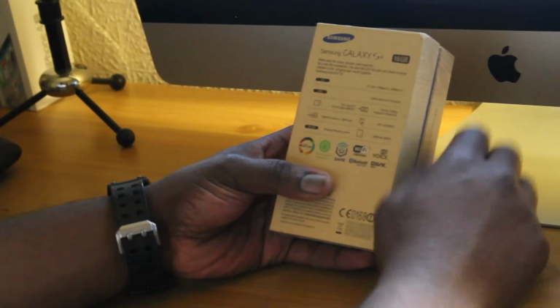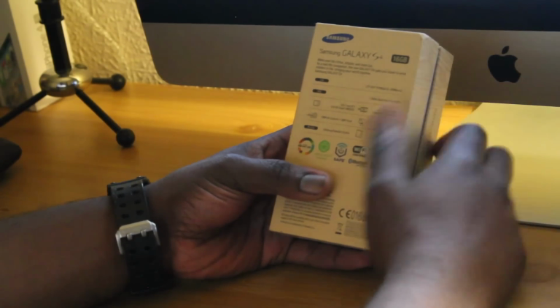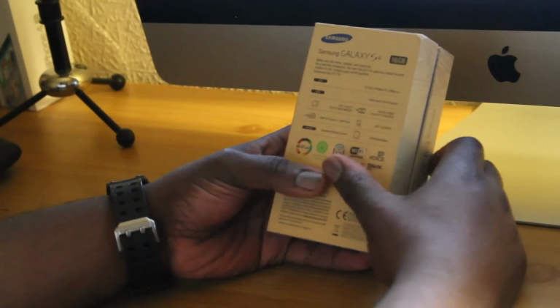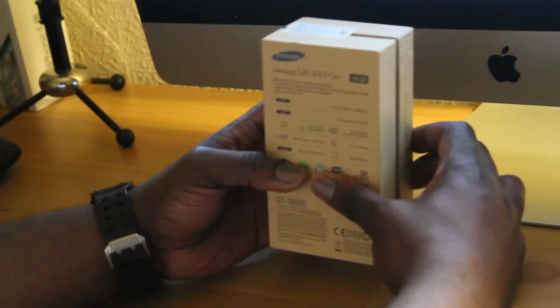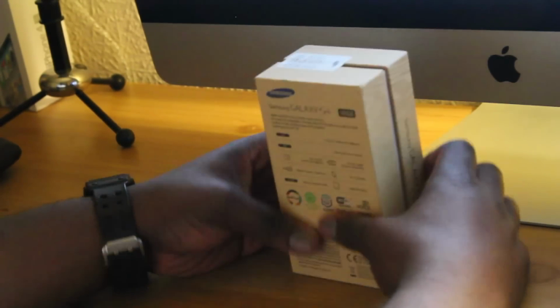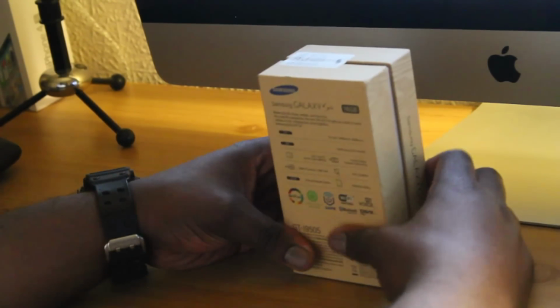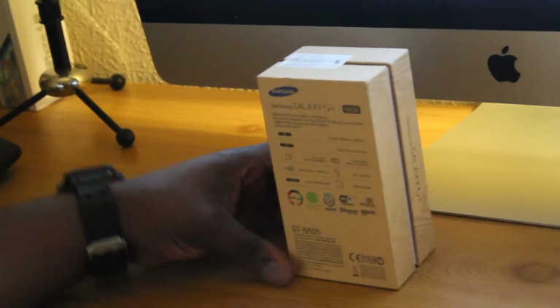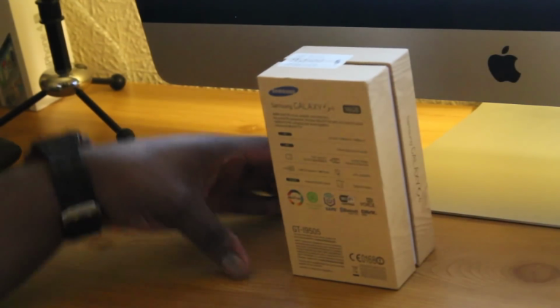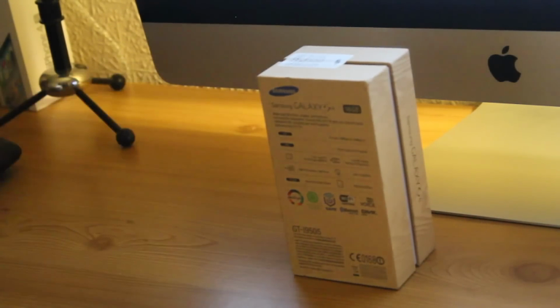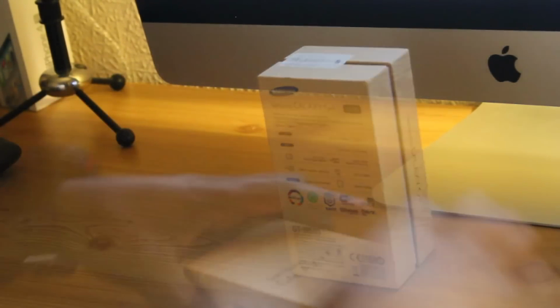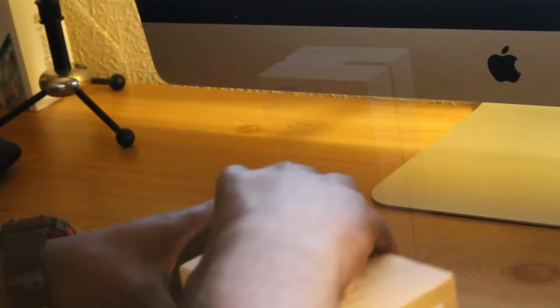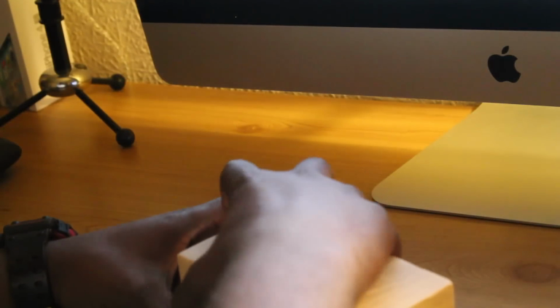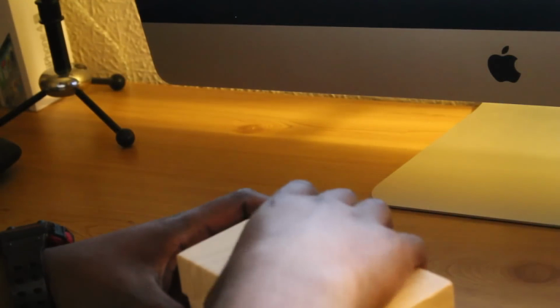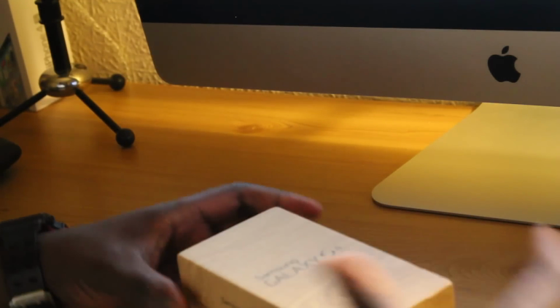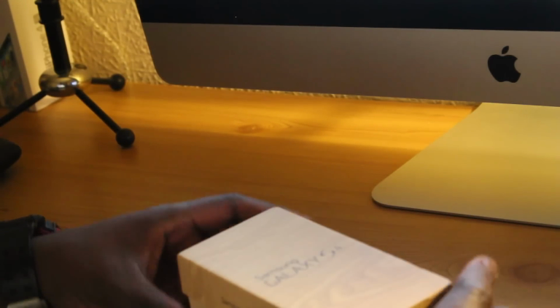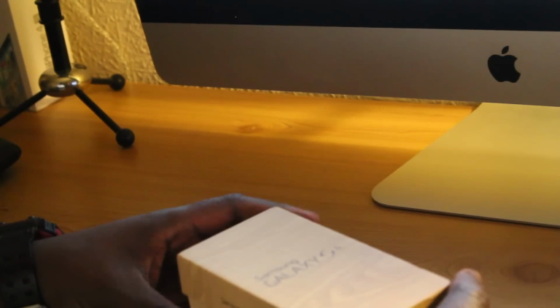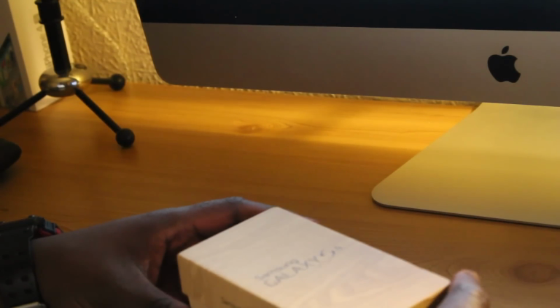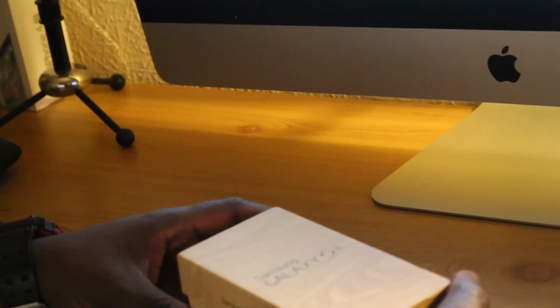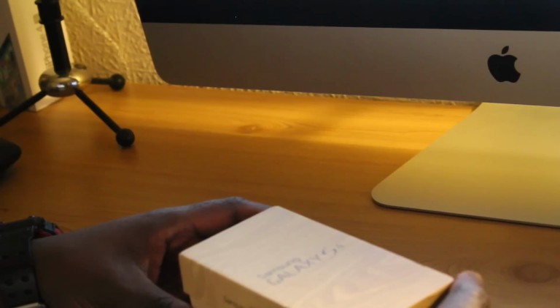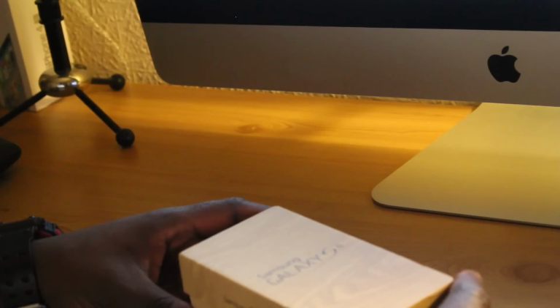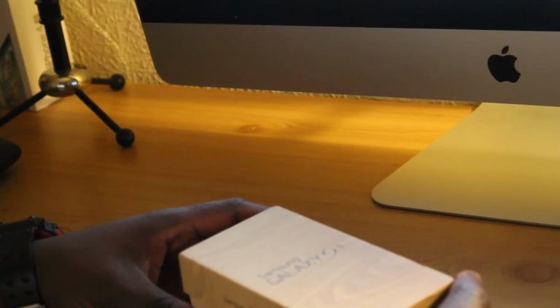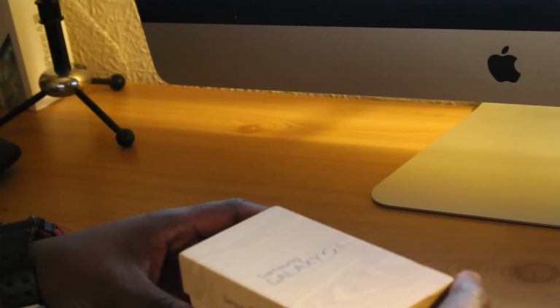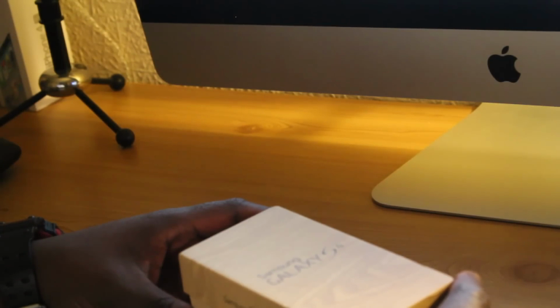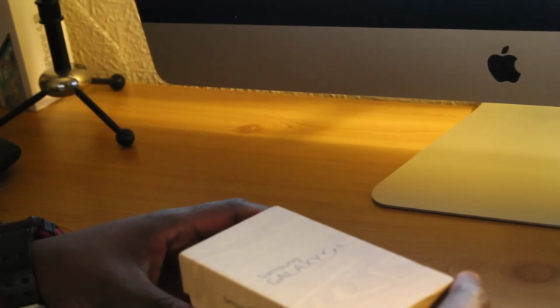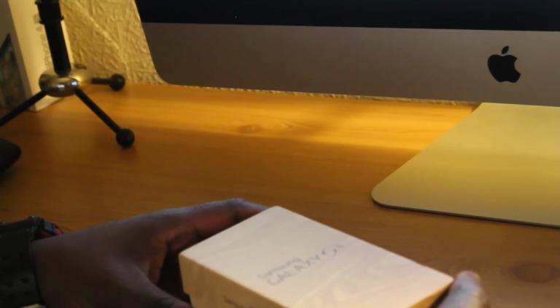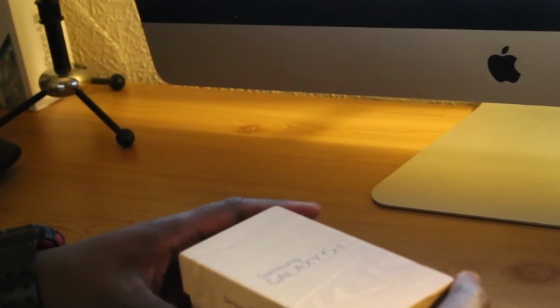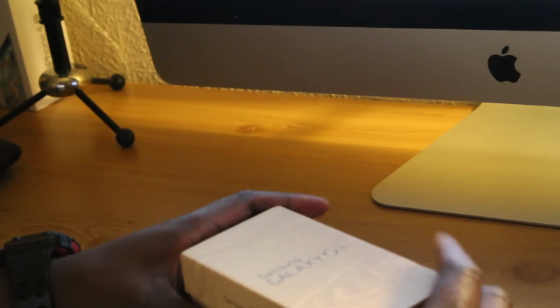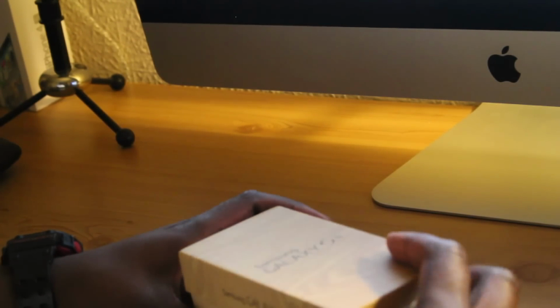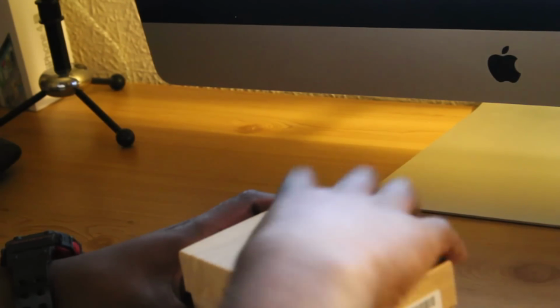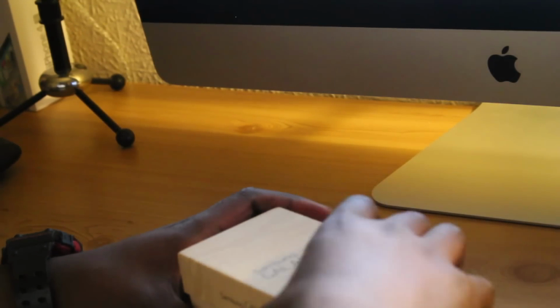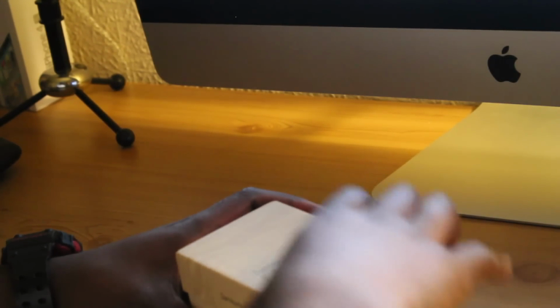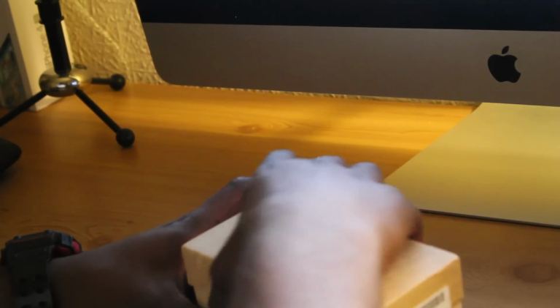So let's not waste any more time, let's get this bad boy open. I've been waiting for this phone for like three days — it came out on Friday and today is Wednesday. Been waiting a long time for this.